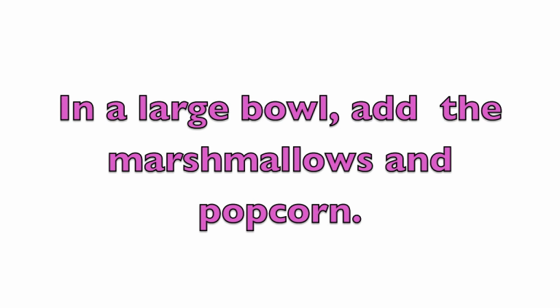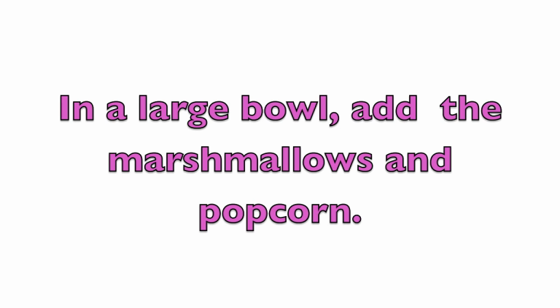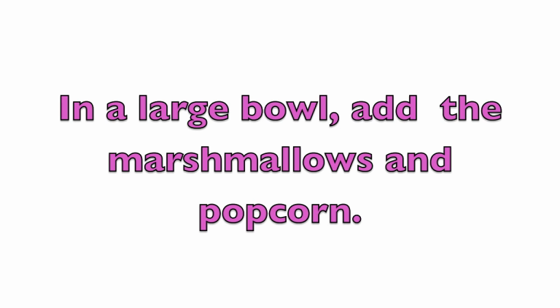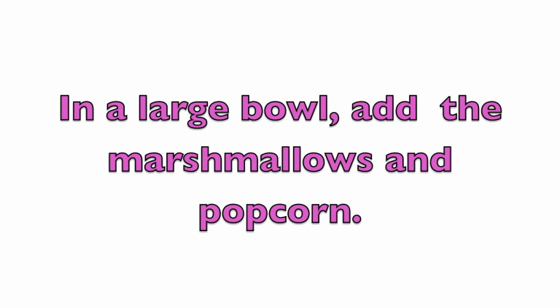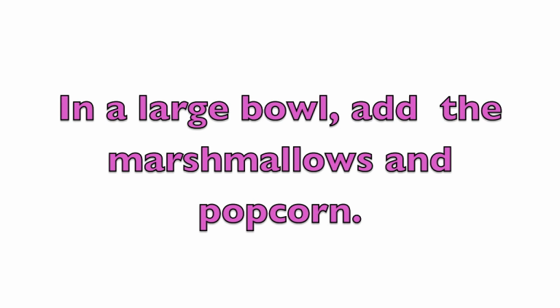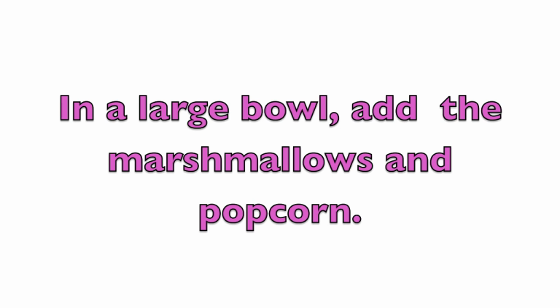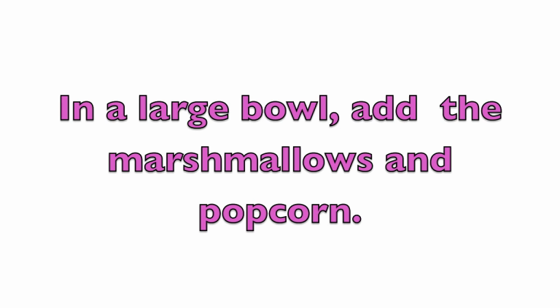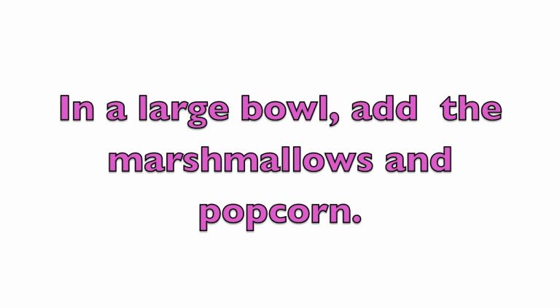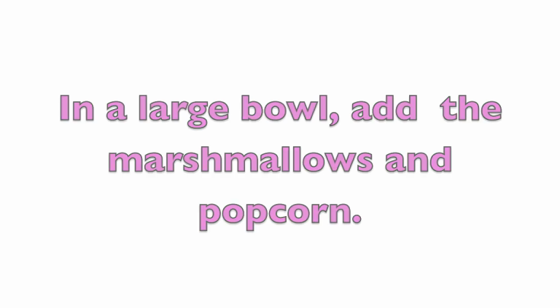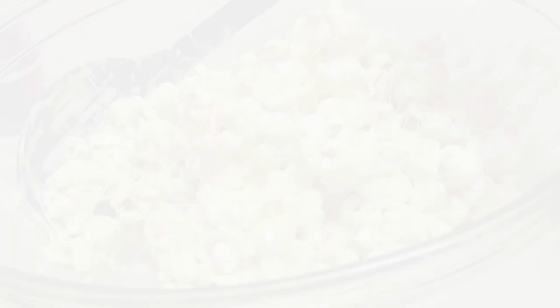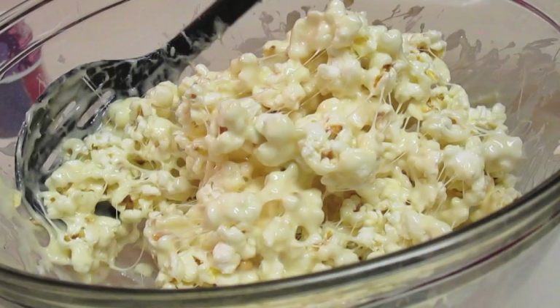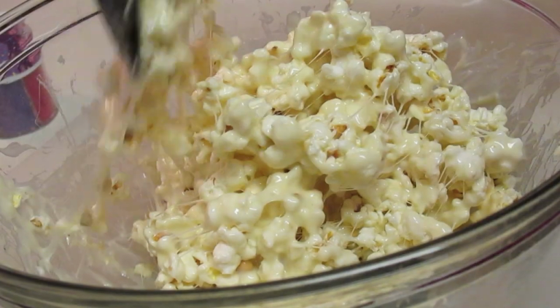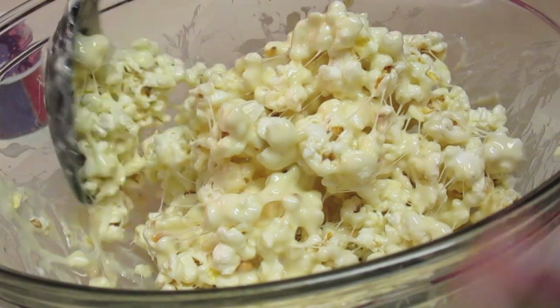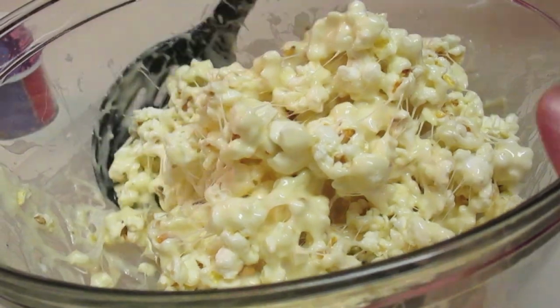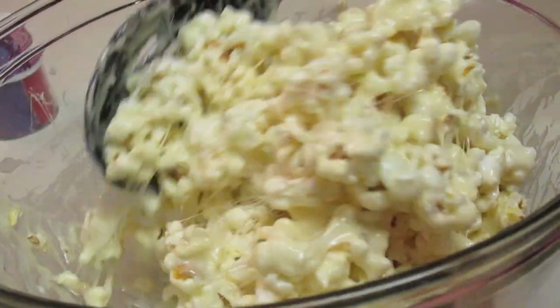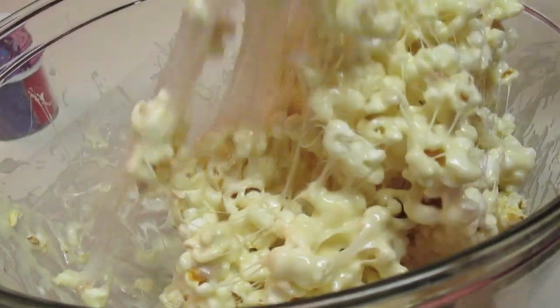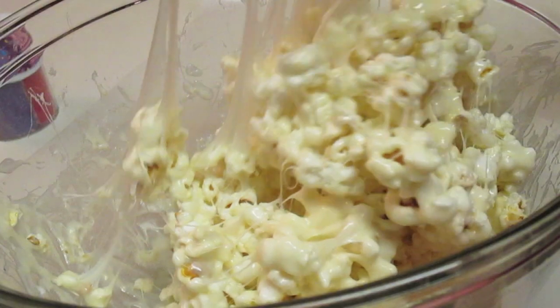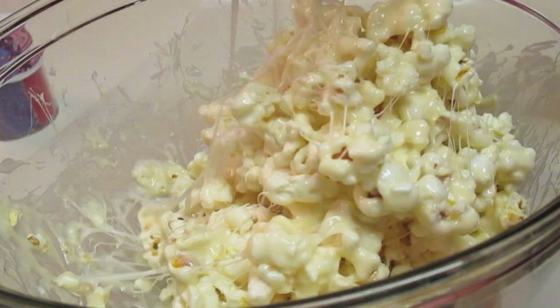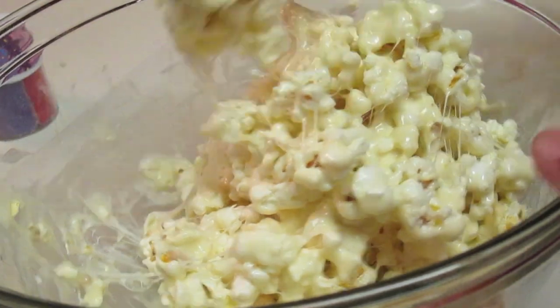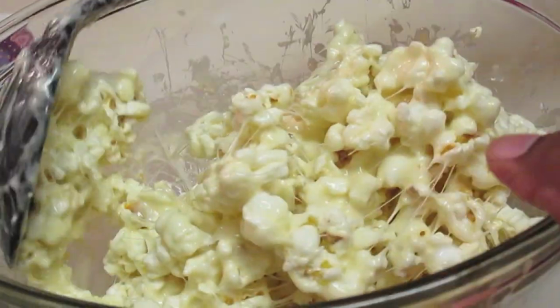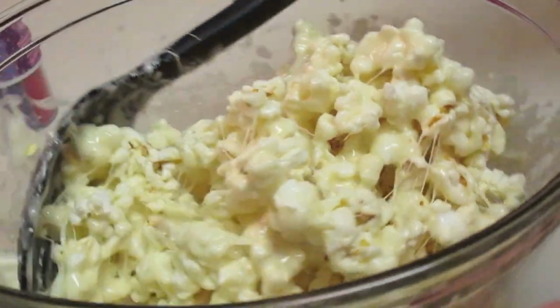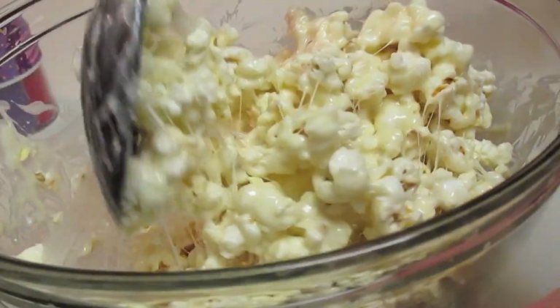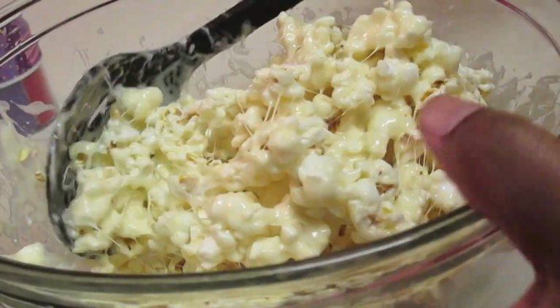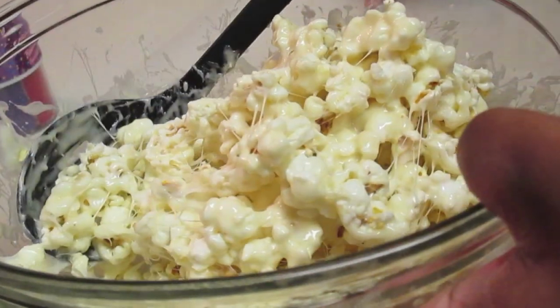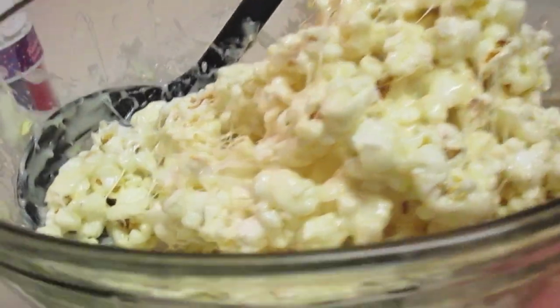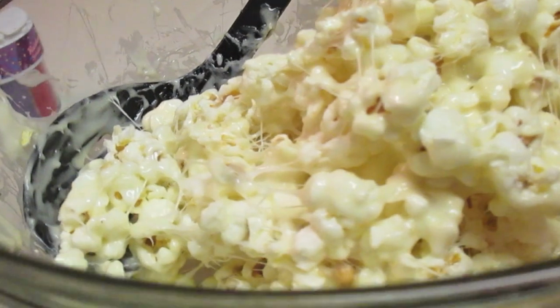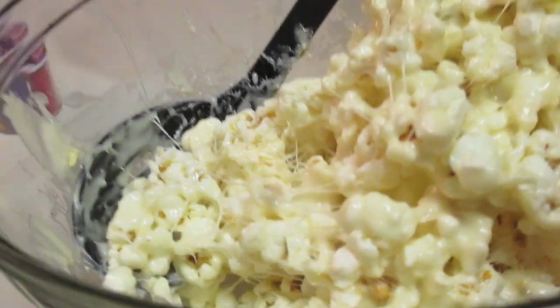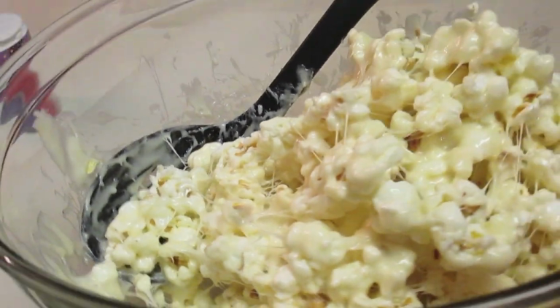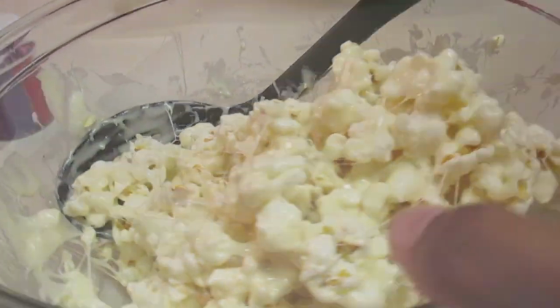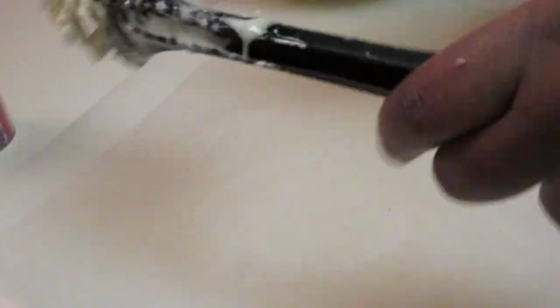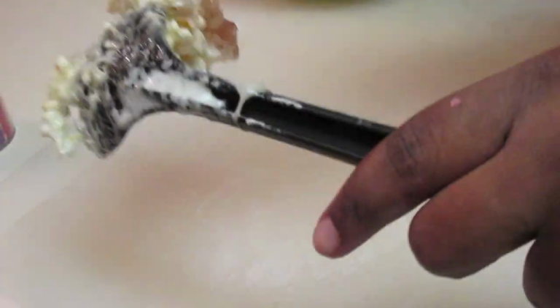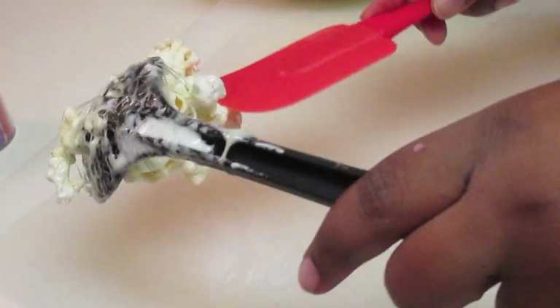So now in a large bowl, I have my marshmallows and I added four cups of popped popcorn. I use regular microwave popcorn — mine was unsalted, but you can use salted if you want.